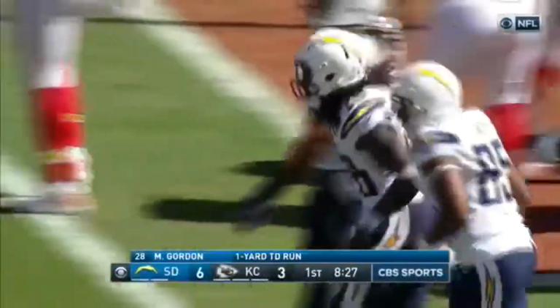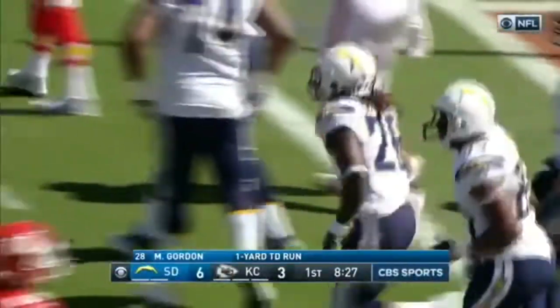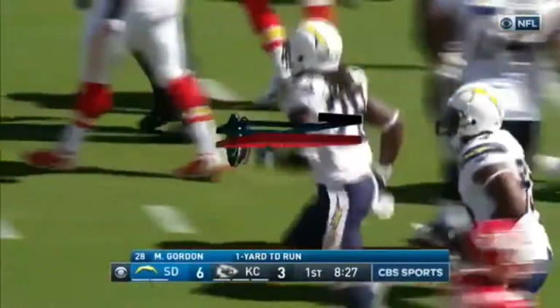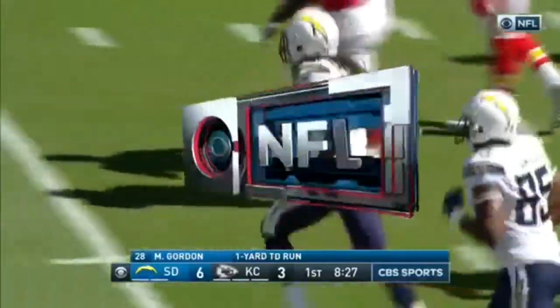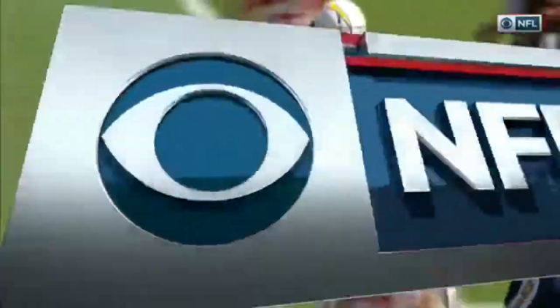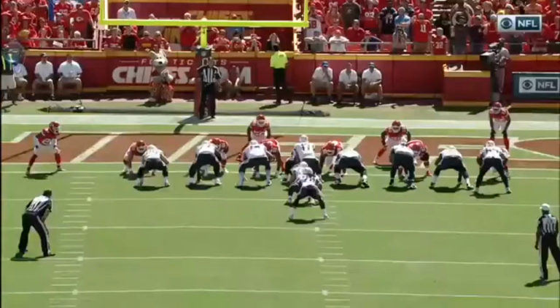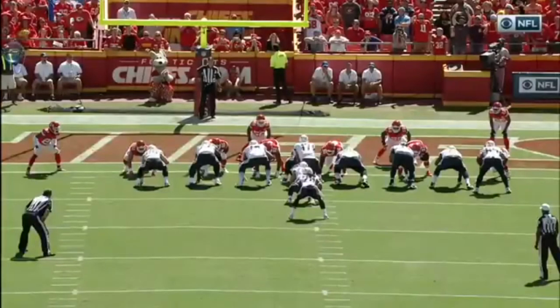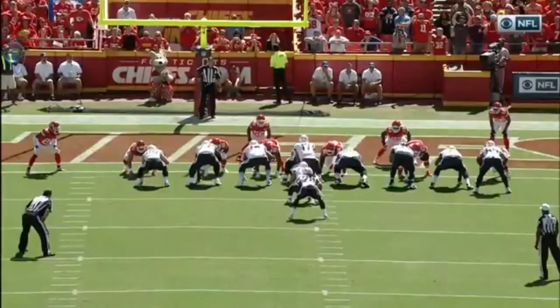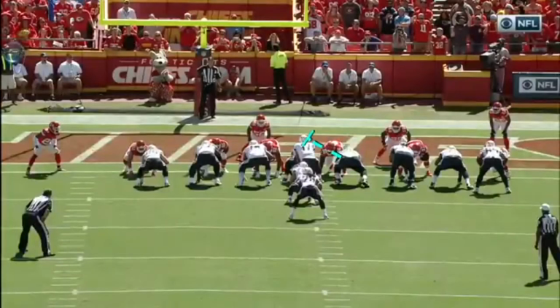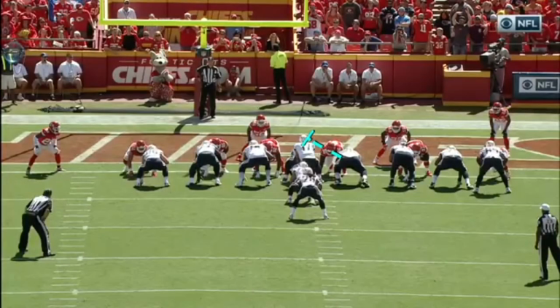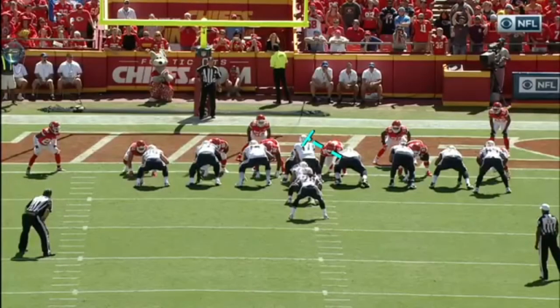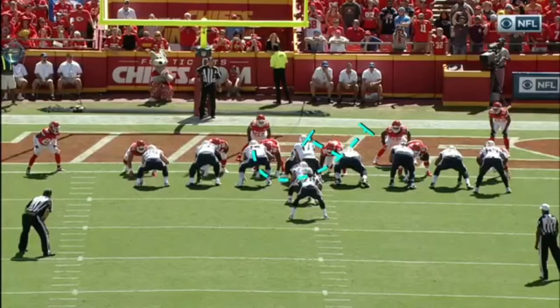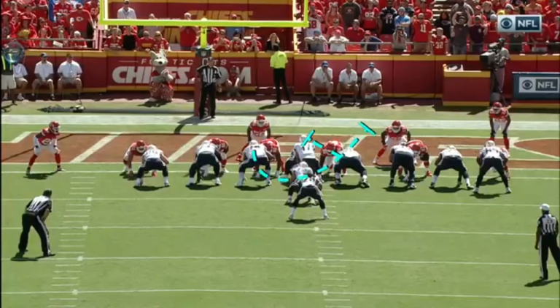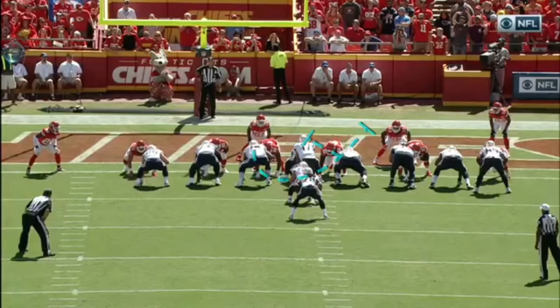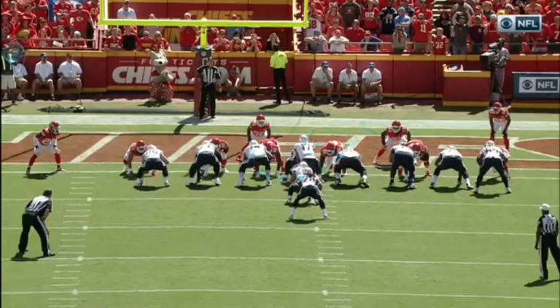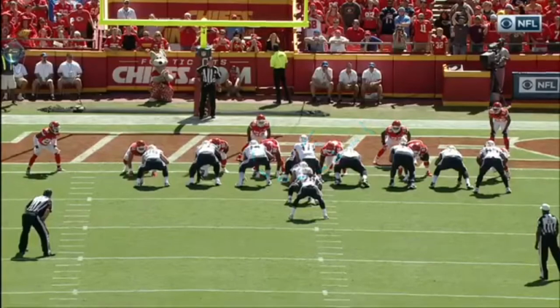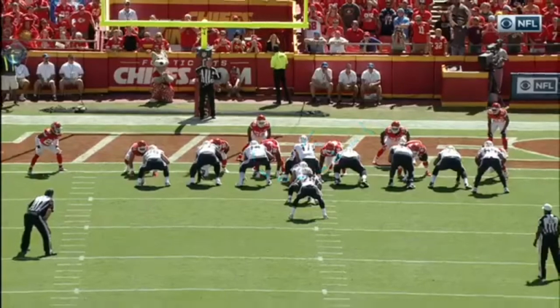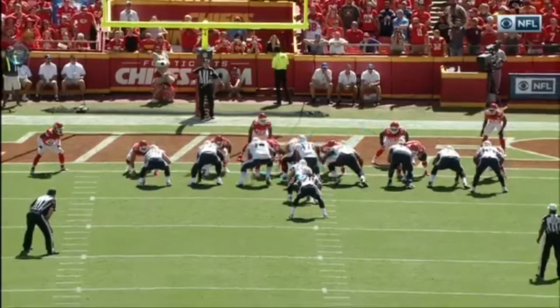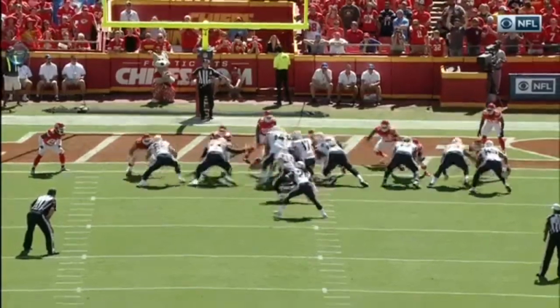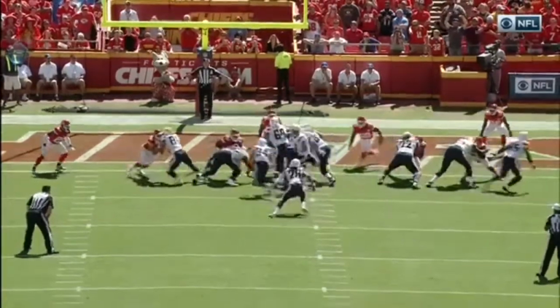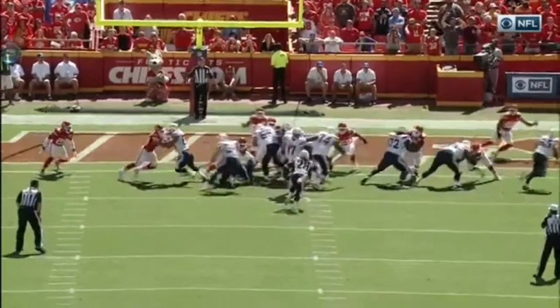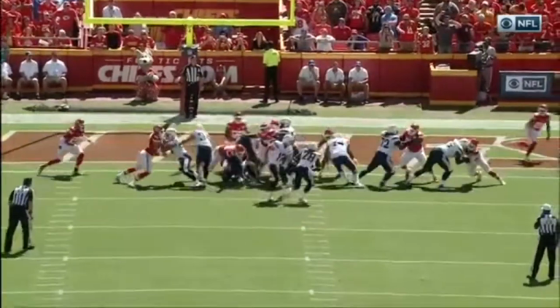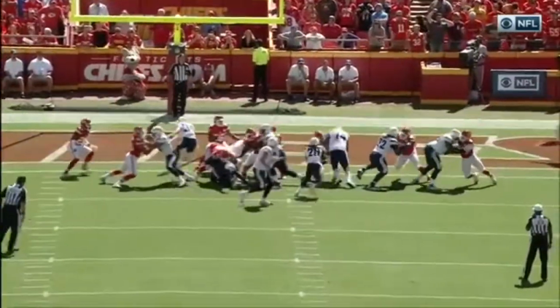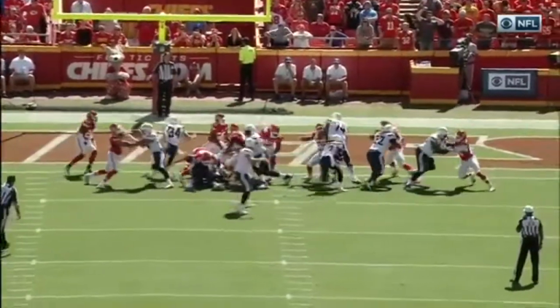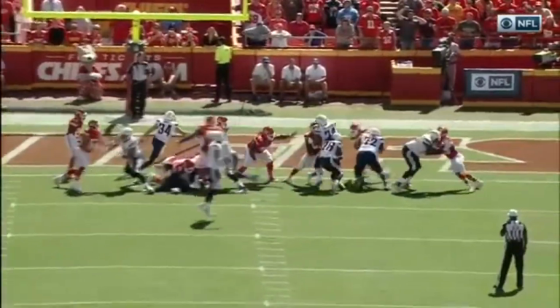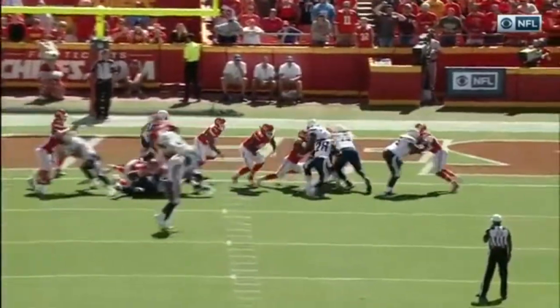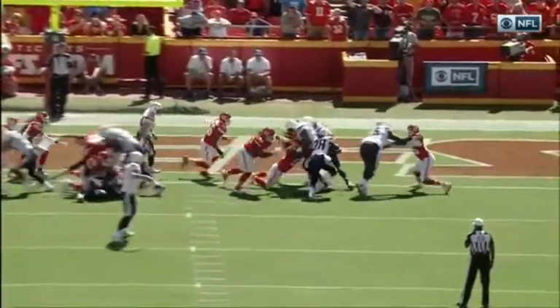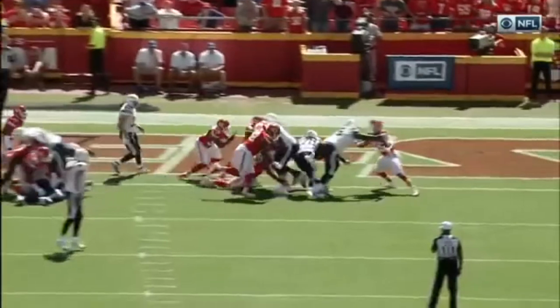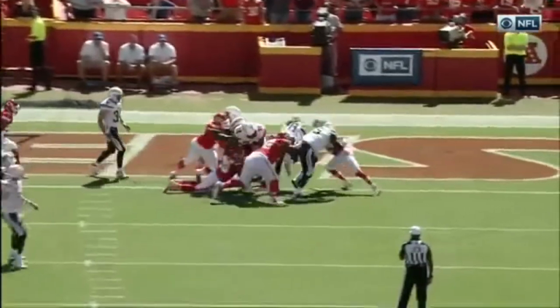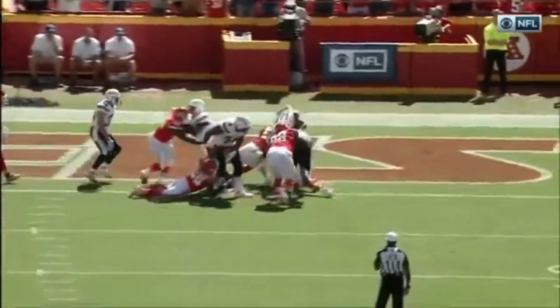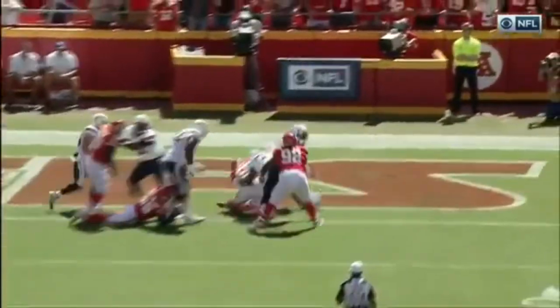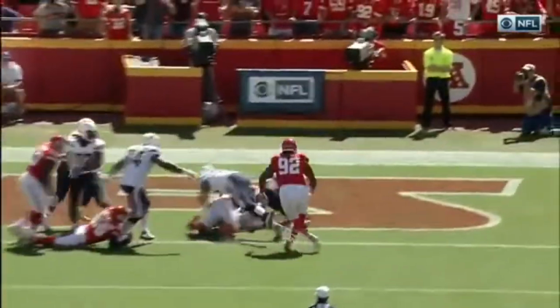That was sudden. Big plays along the way. You're going to see Fluker block down, they're going to pull the left guard, and Melvin Gordon with a fullback in front of him — Derek Watt. This is where he's most comfortable in the eye.